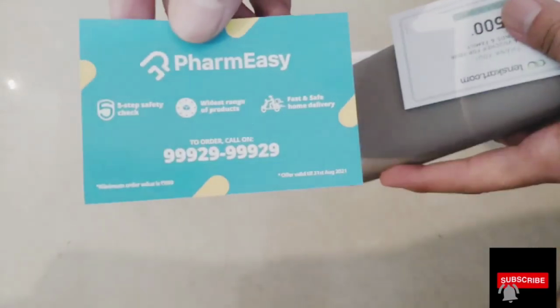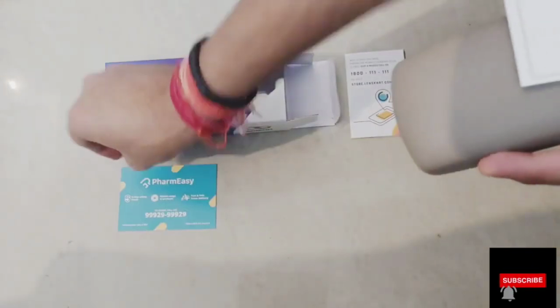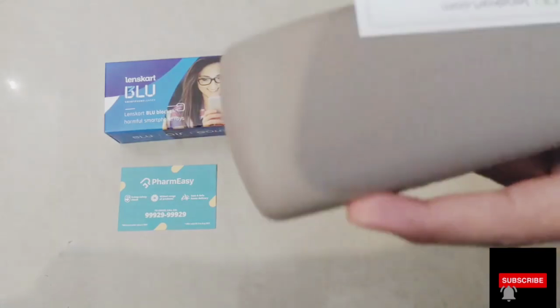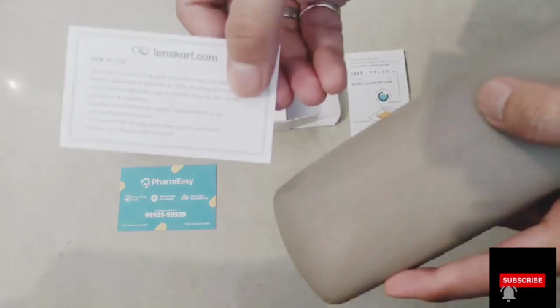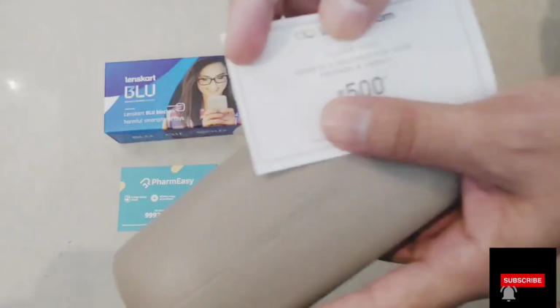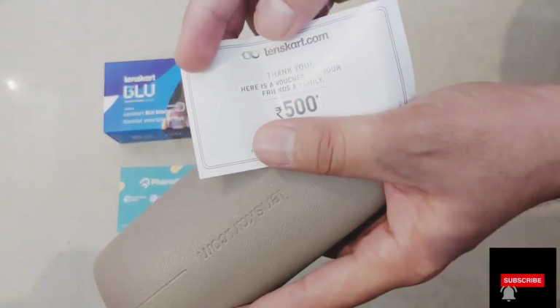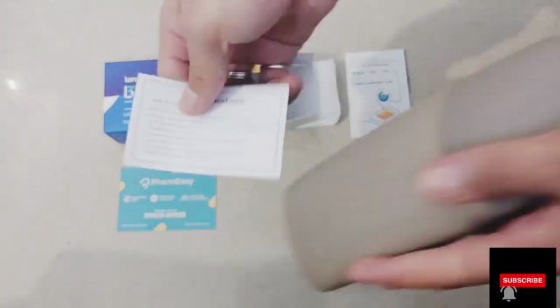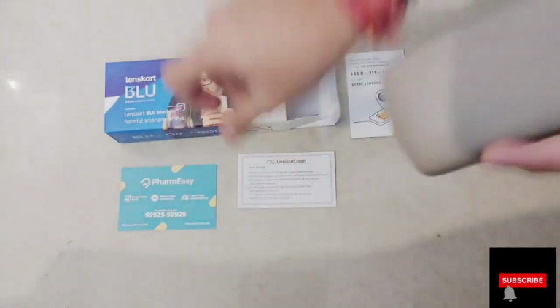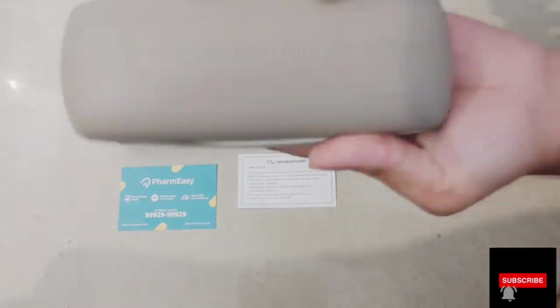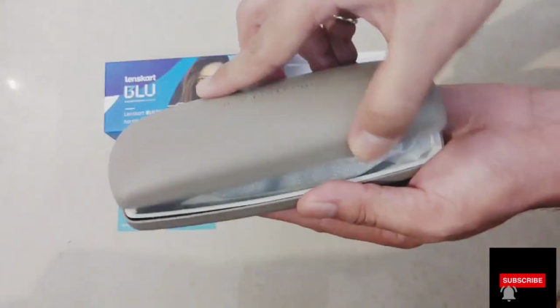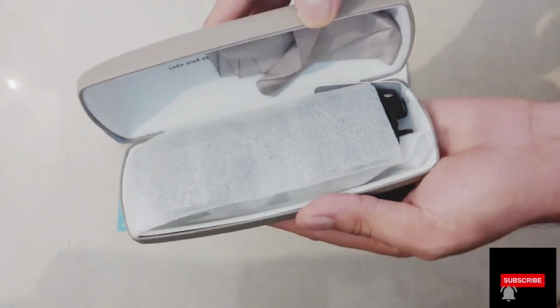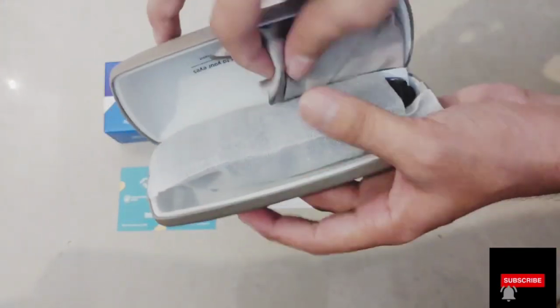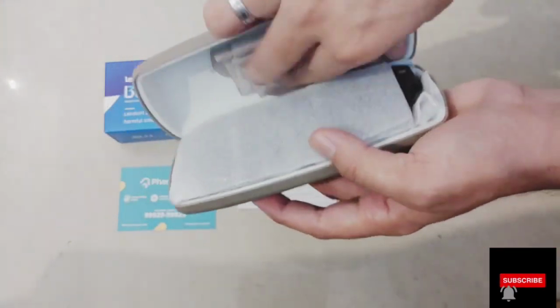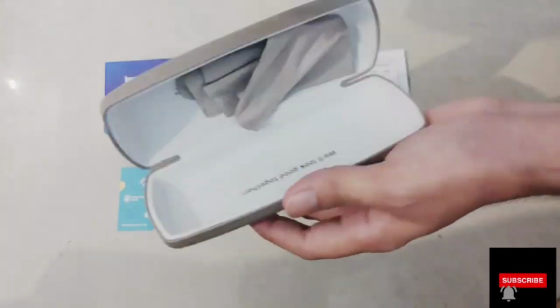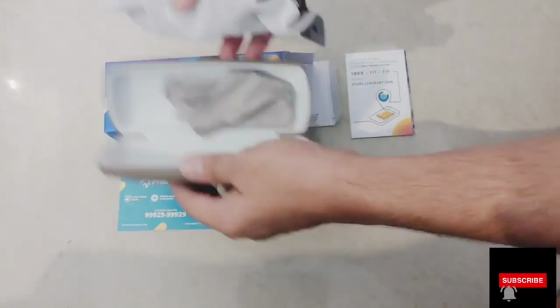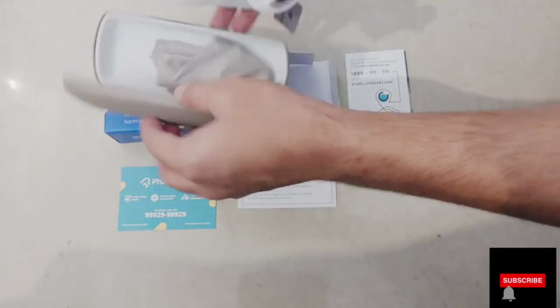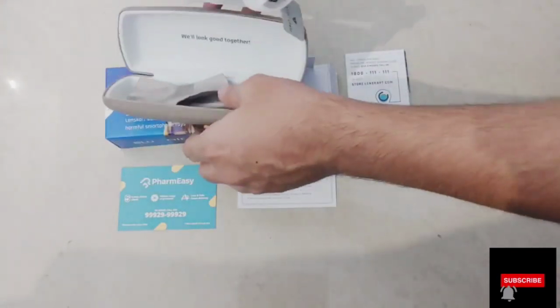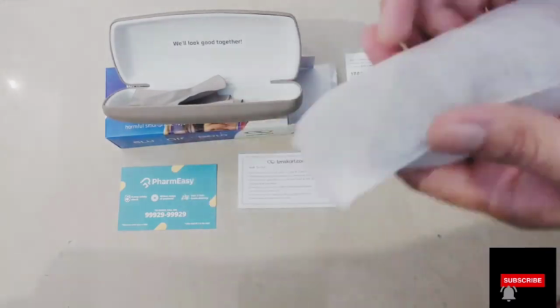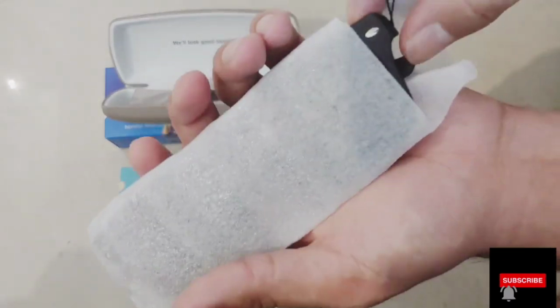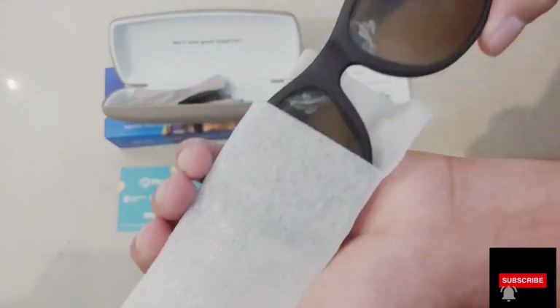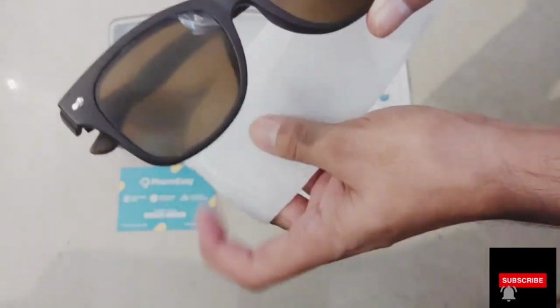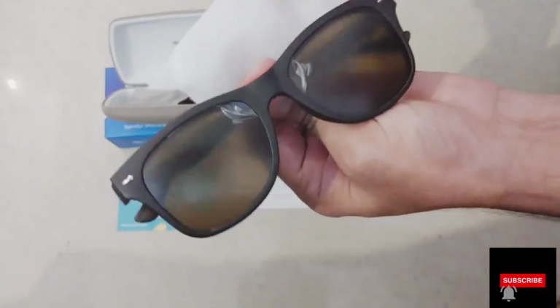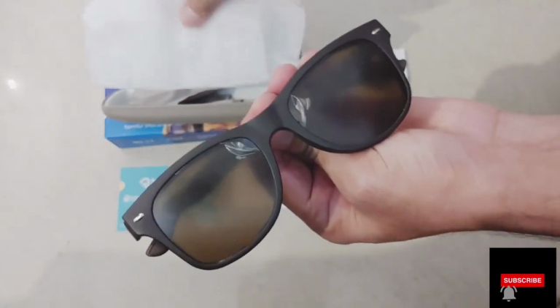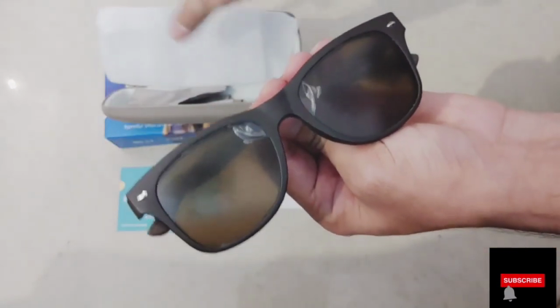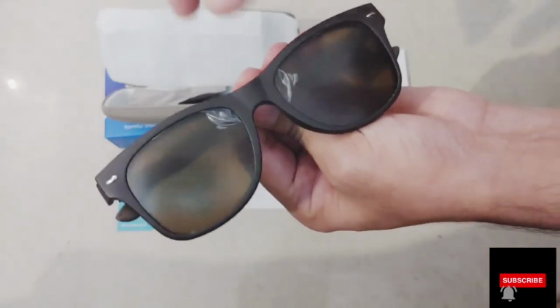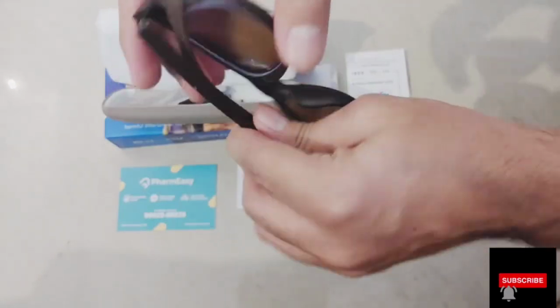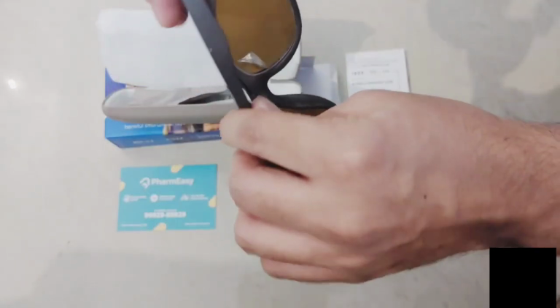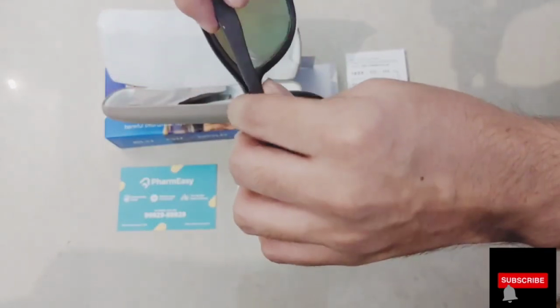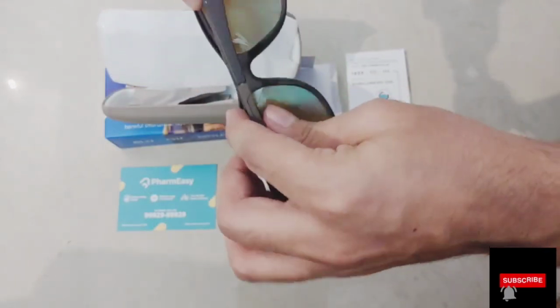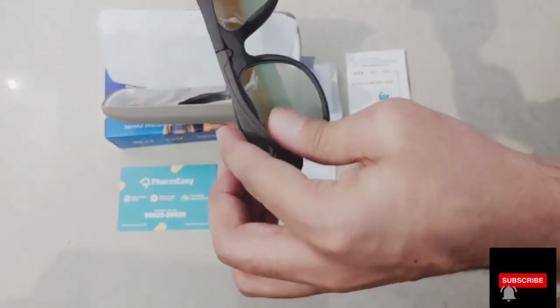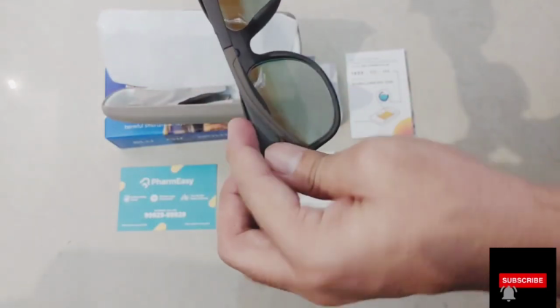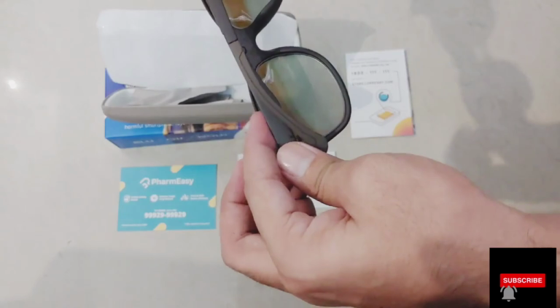I ordered this one — specs which is a magnetic clip, which will show you a very different thing, which you can use as a sun shade and as normal specs.